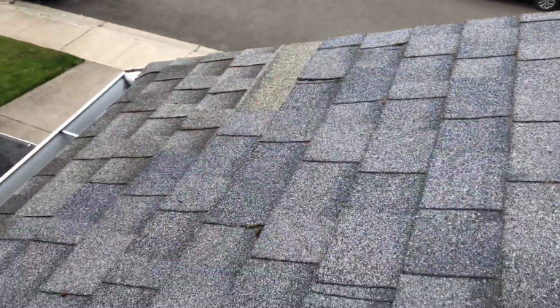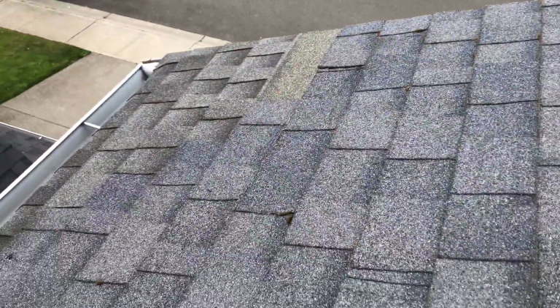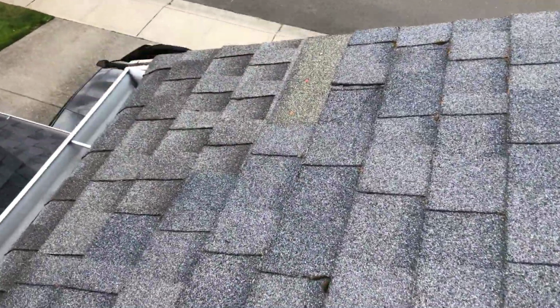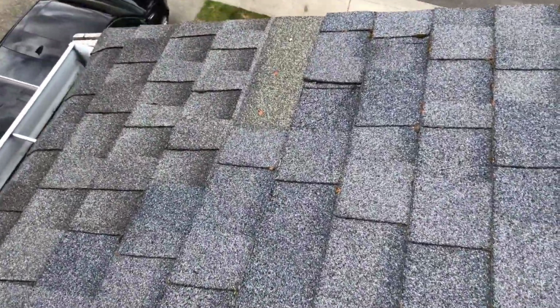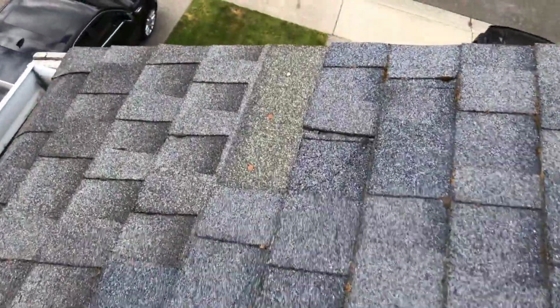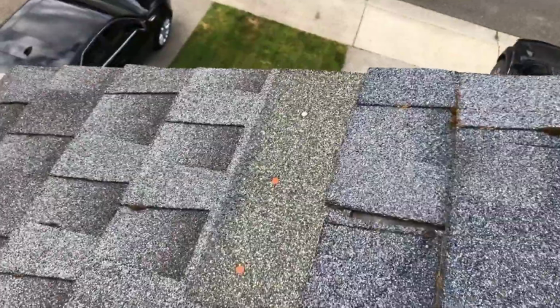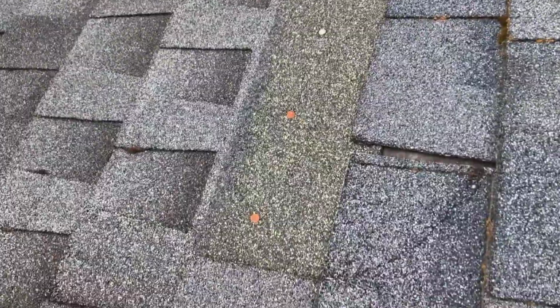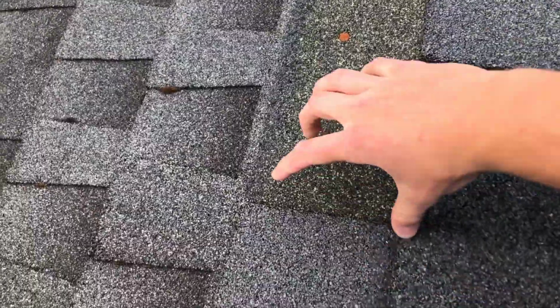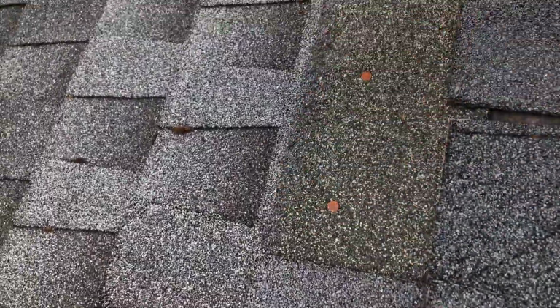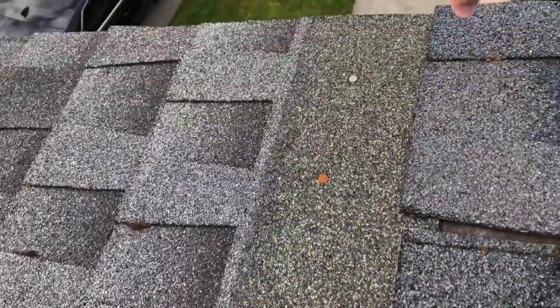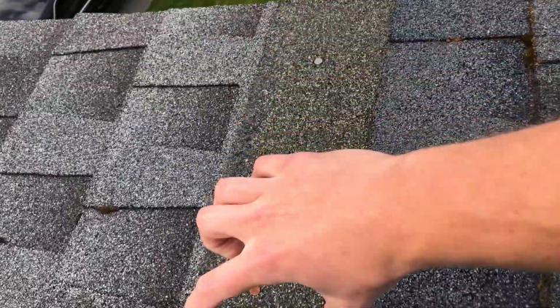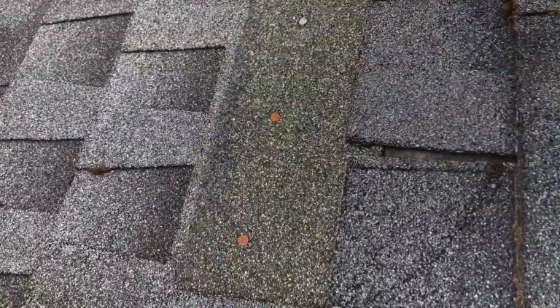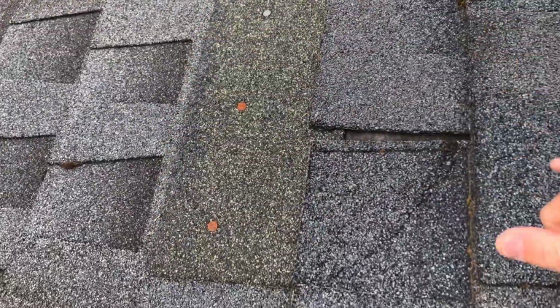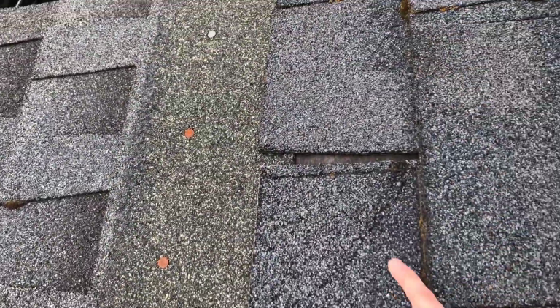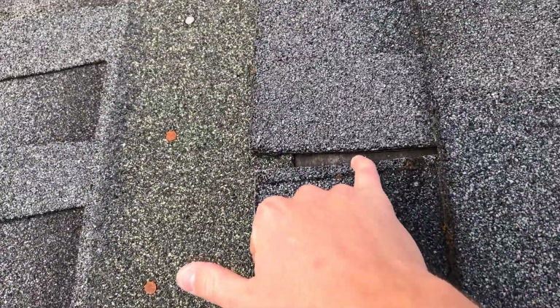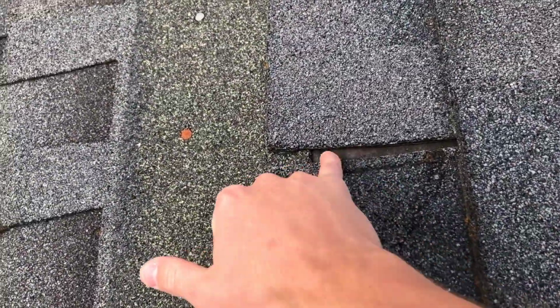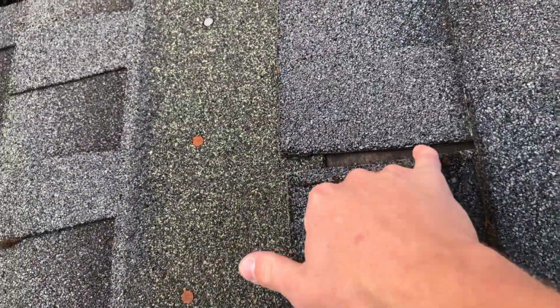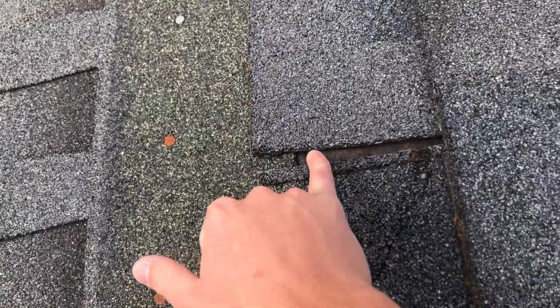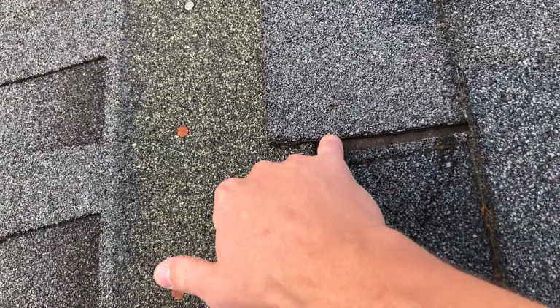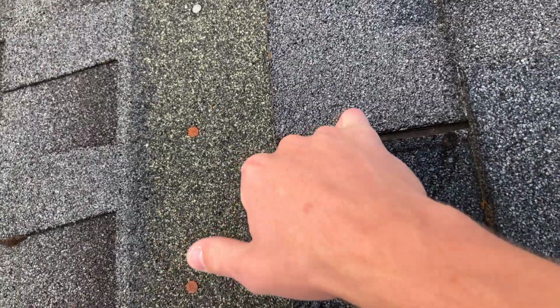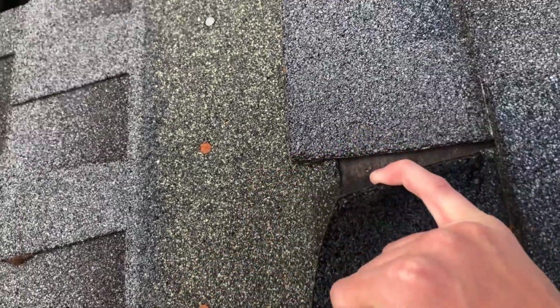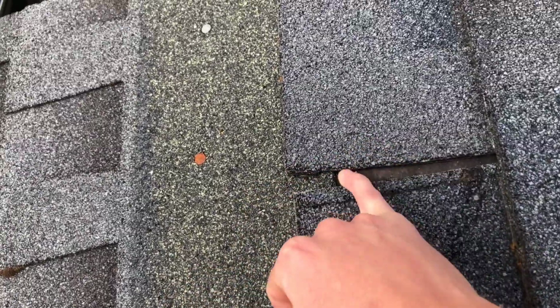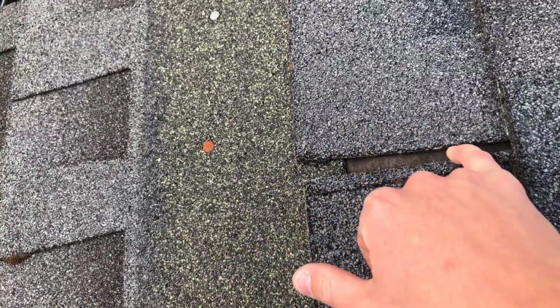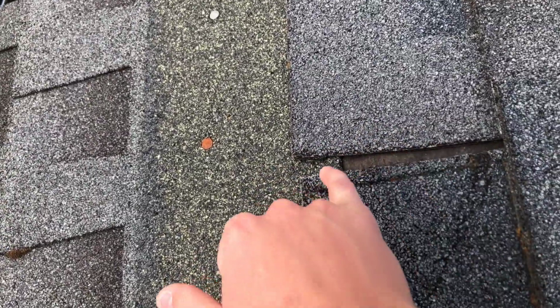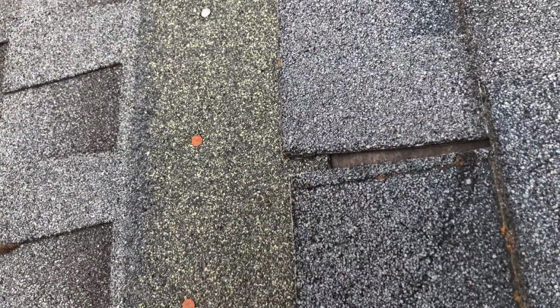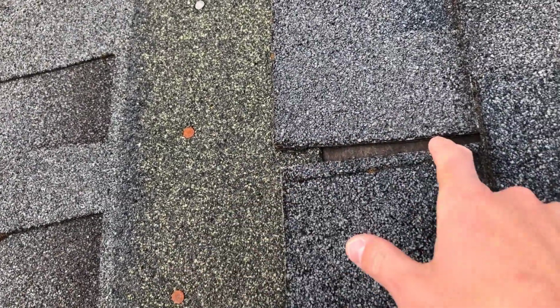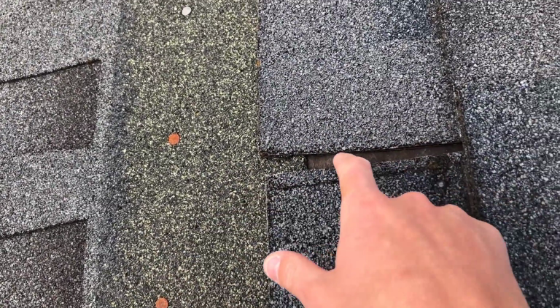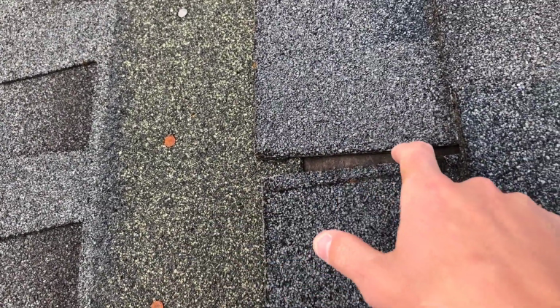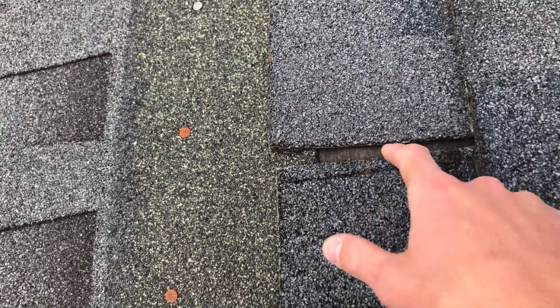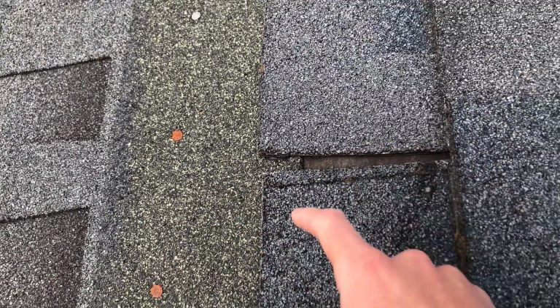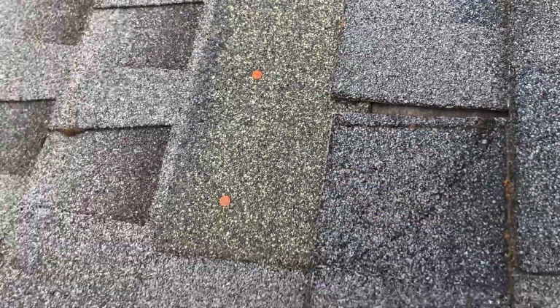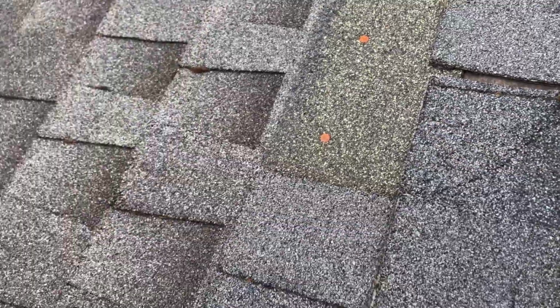And then looking over on this corner, you can see this section of the shingle is missing right here. We can even see a little bit of the laminate barrier underneath the shingles as well that's showing, which has a potential to leak as well.